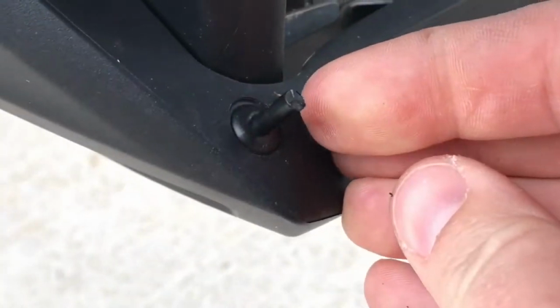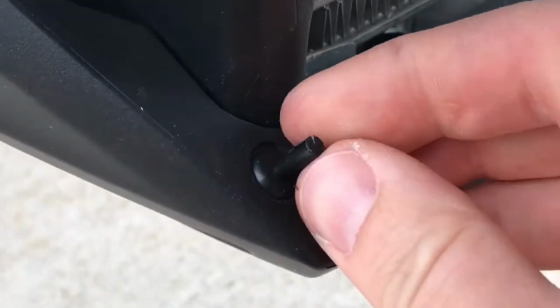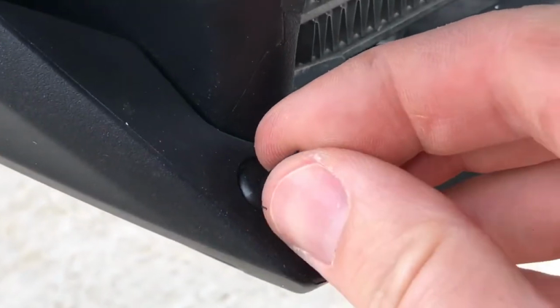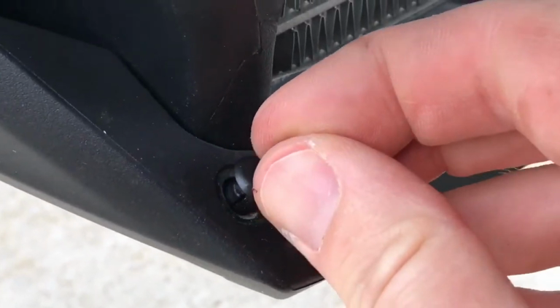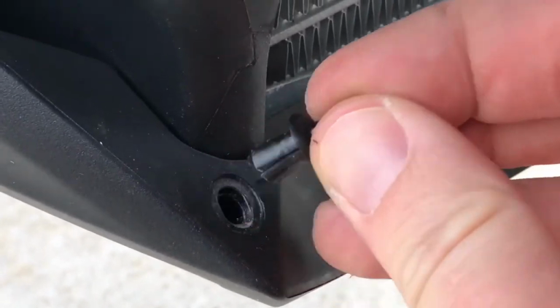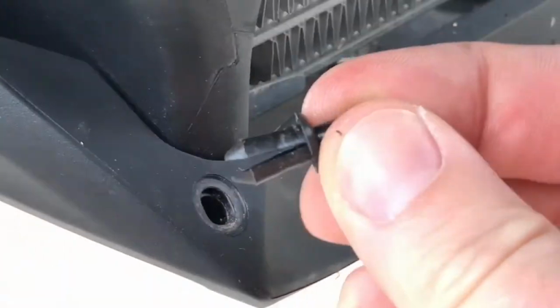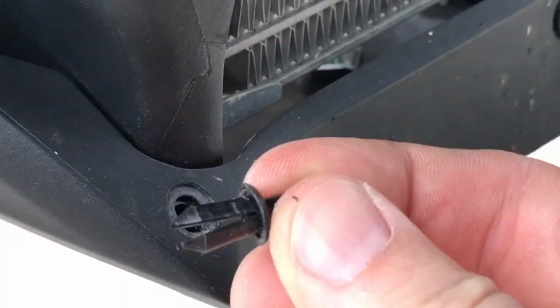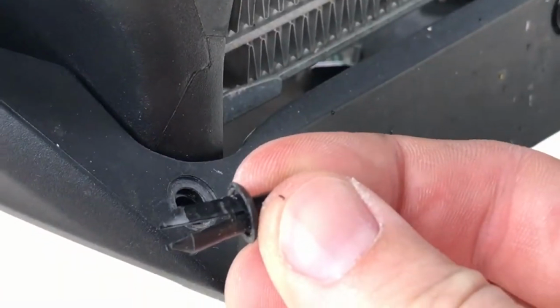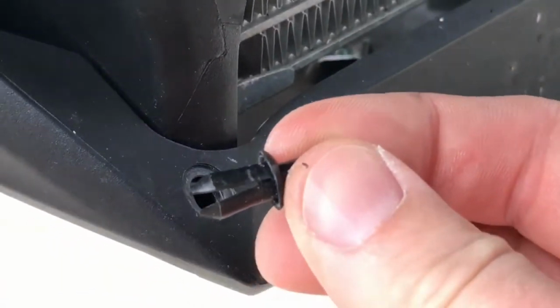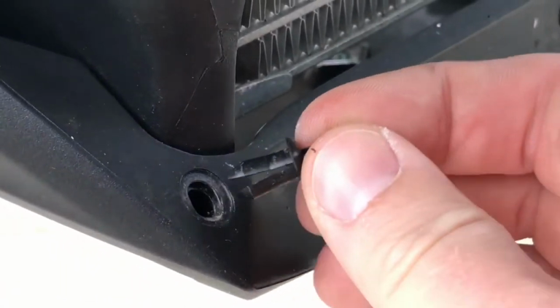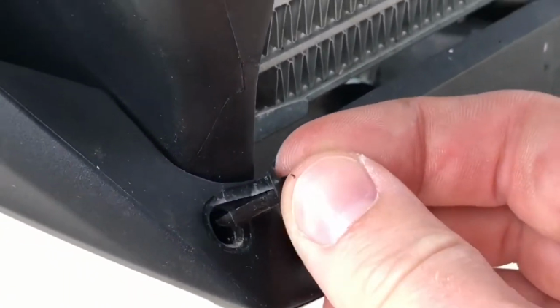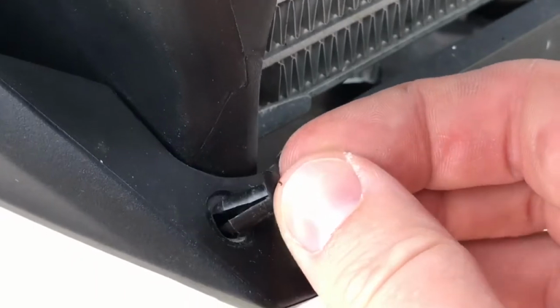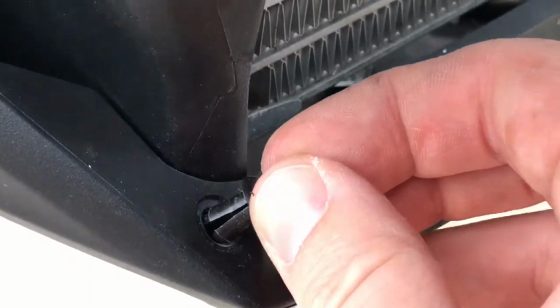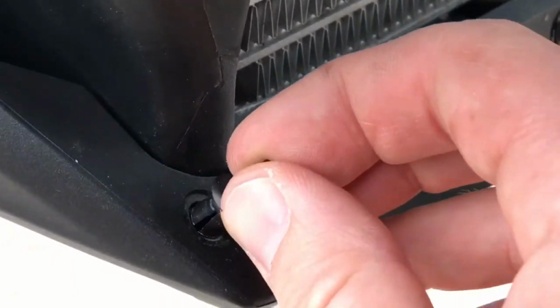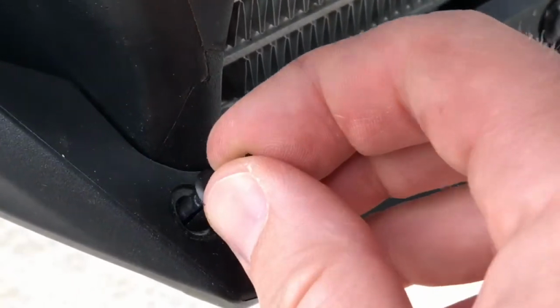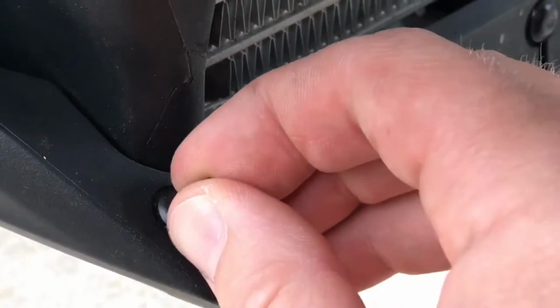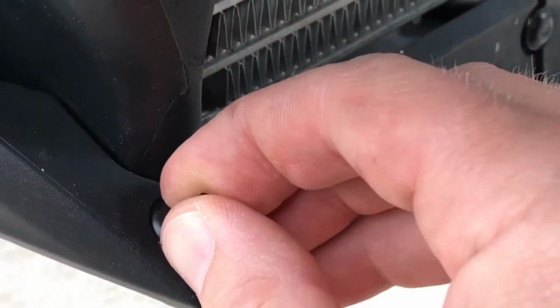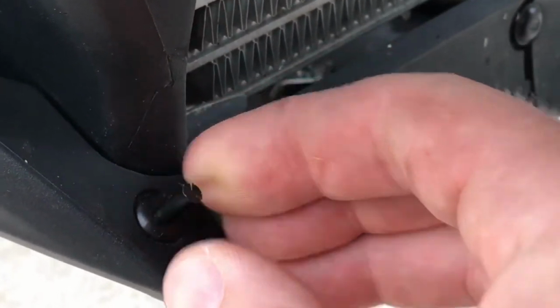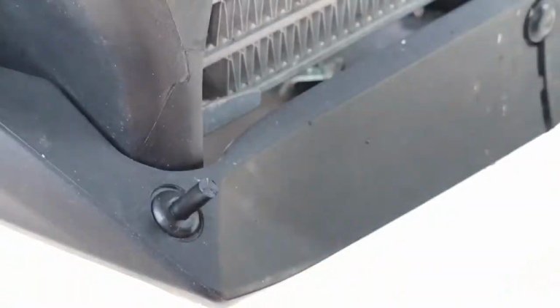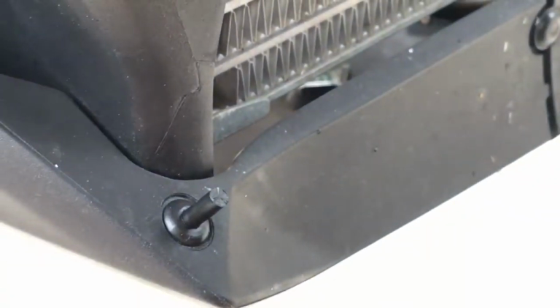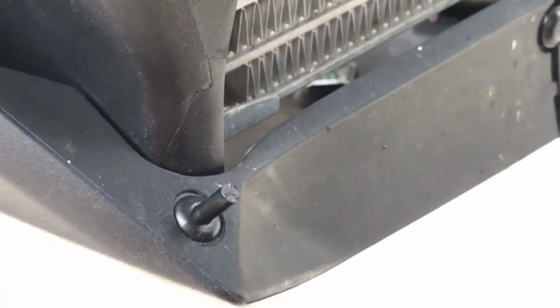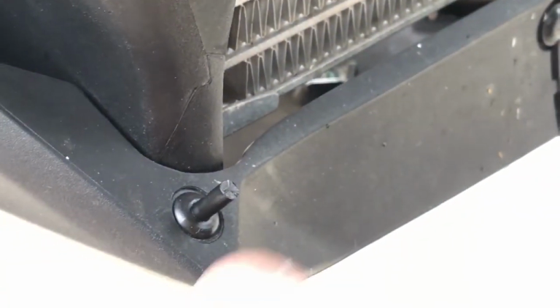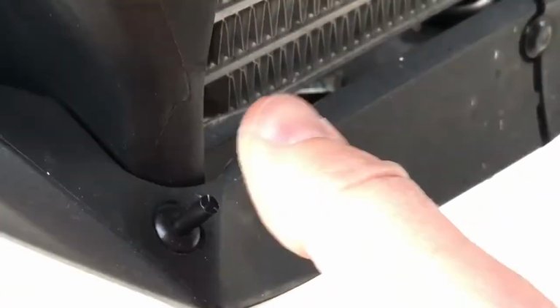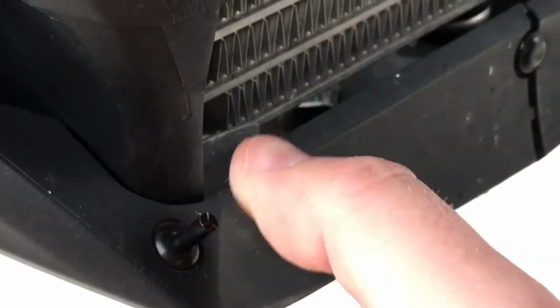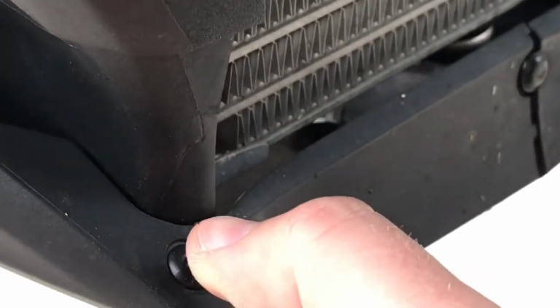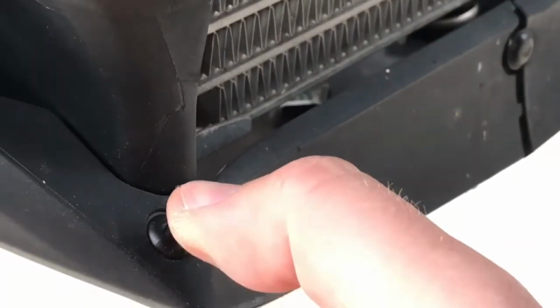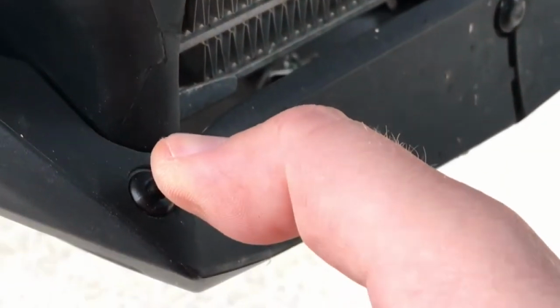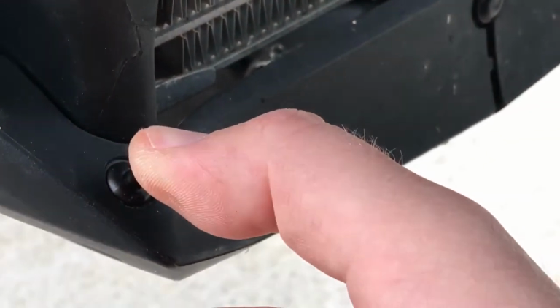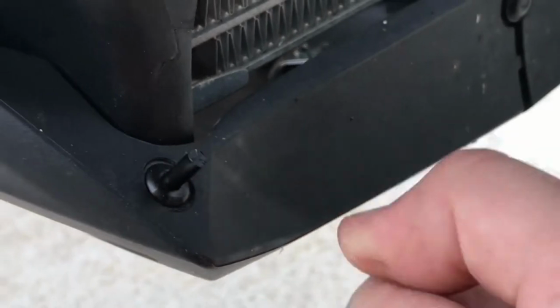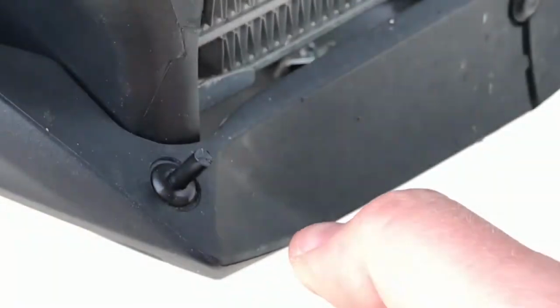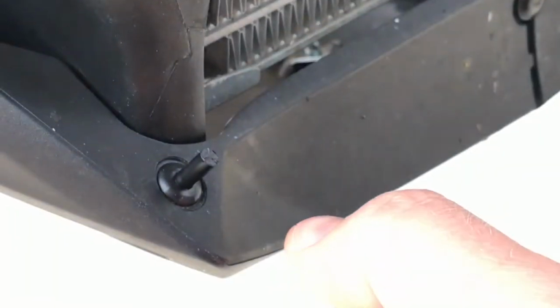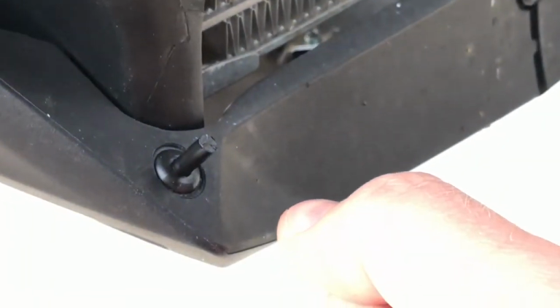I just insert it again and then pull it out. And to replace them it's the same procedure — you just push it in and then push this piece all the way flush again.